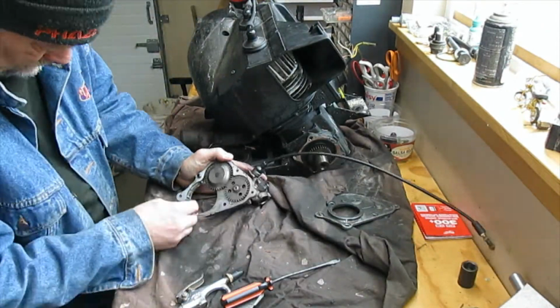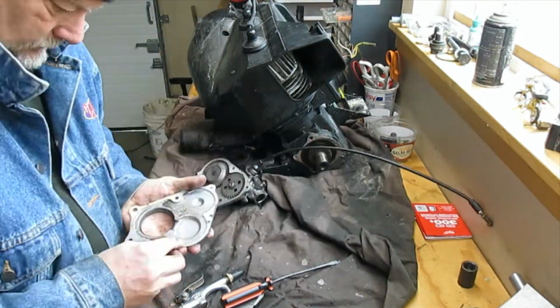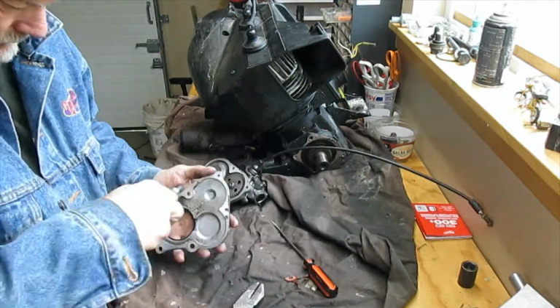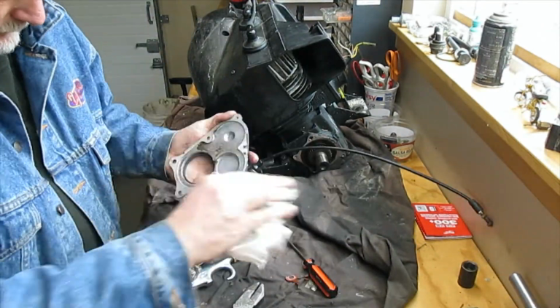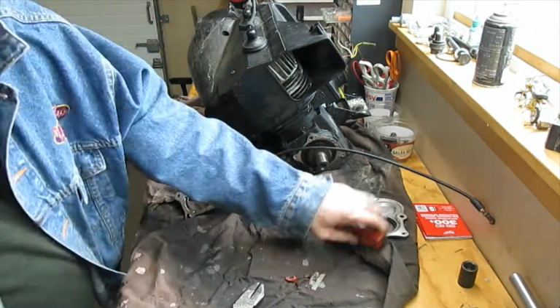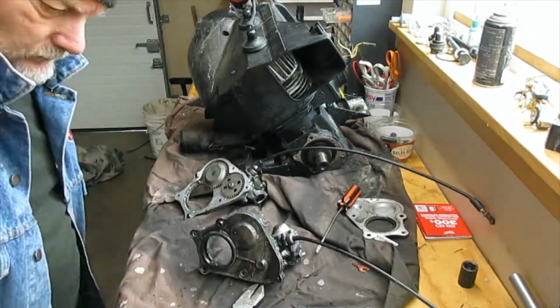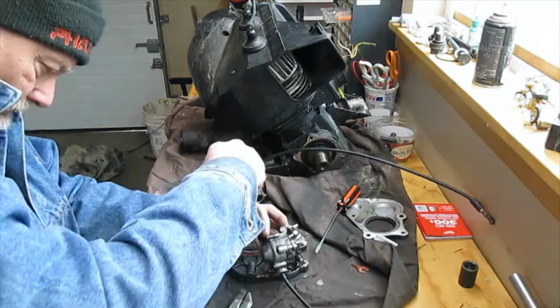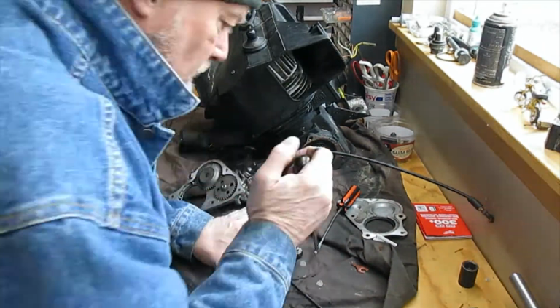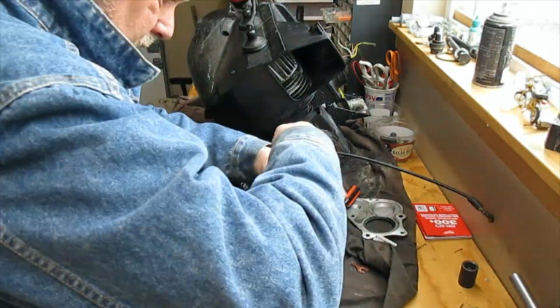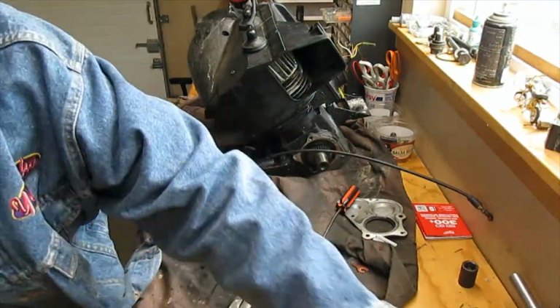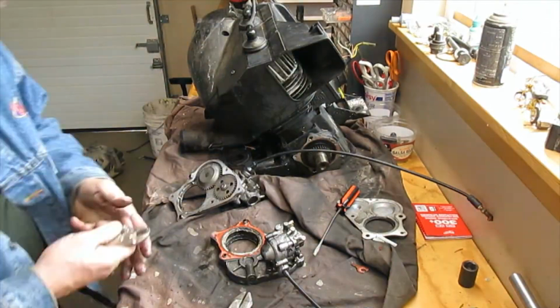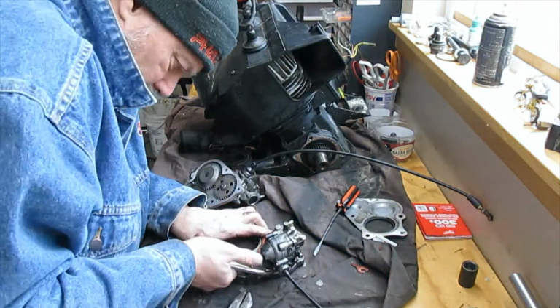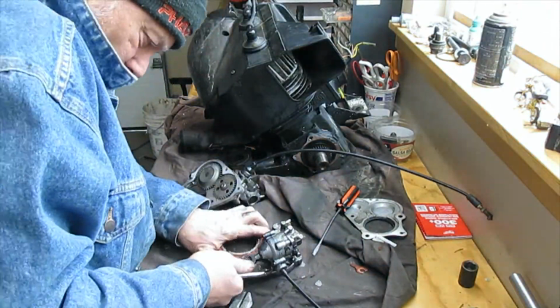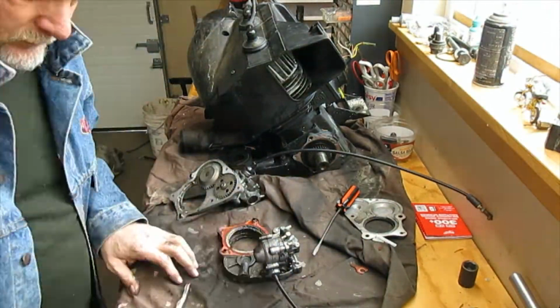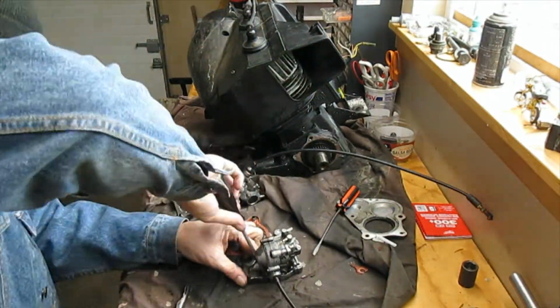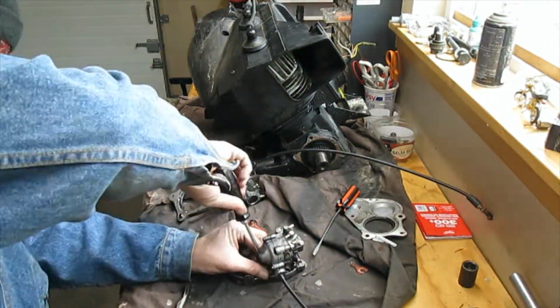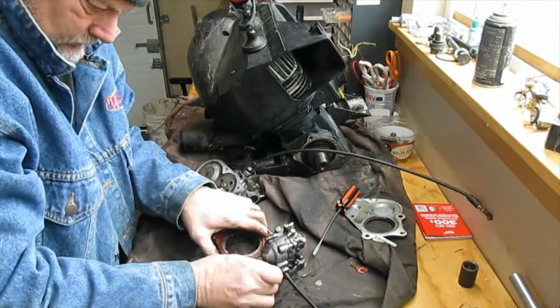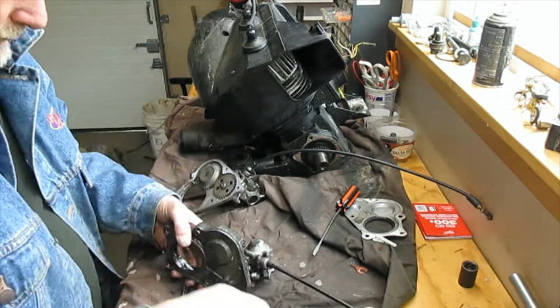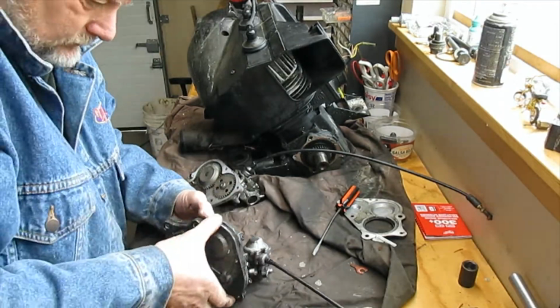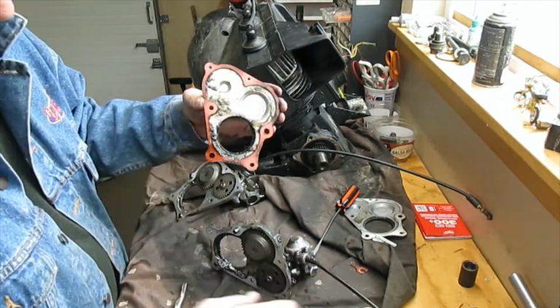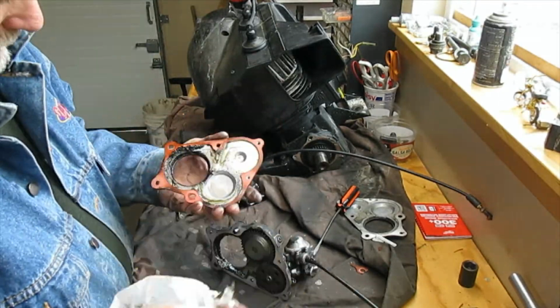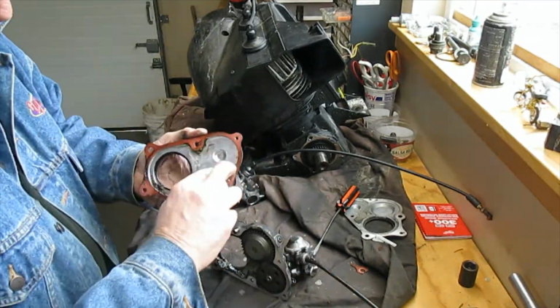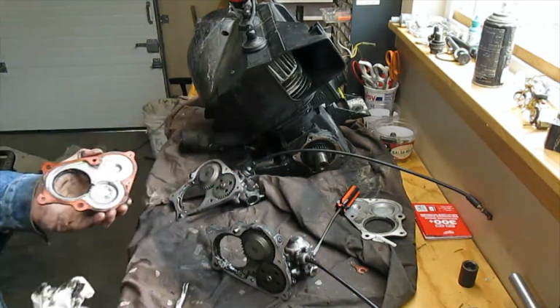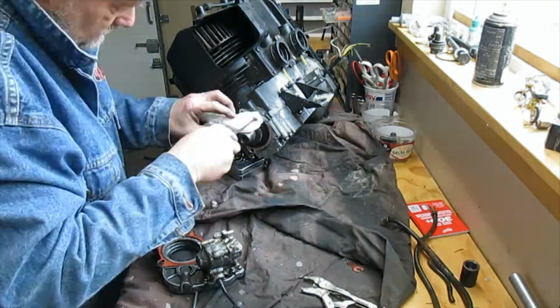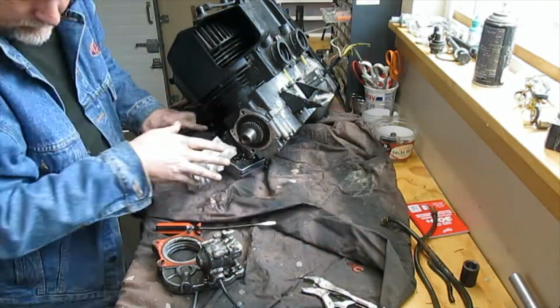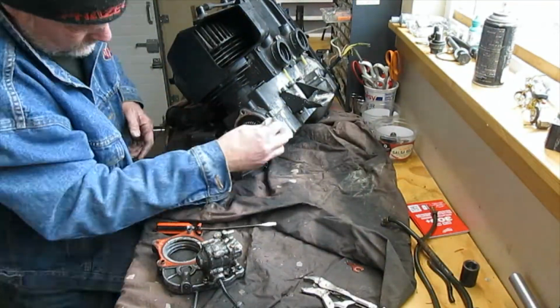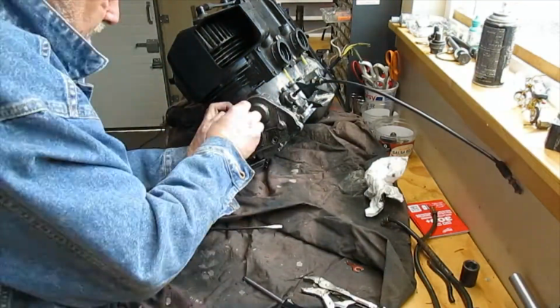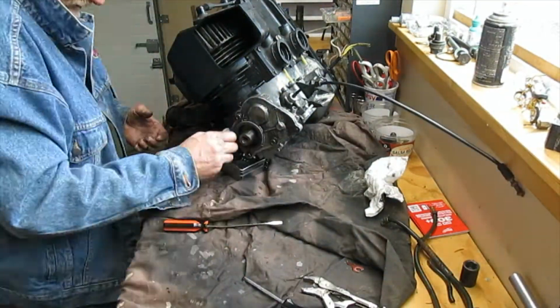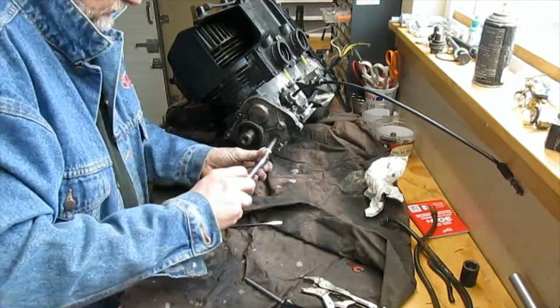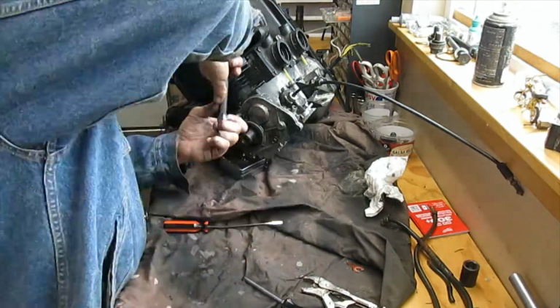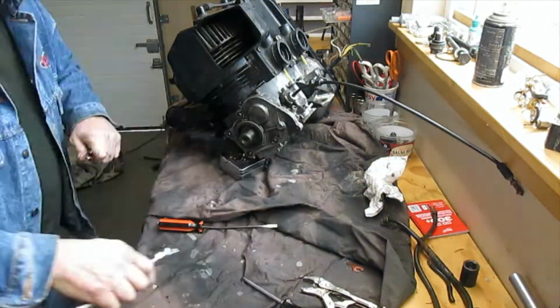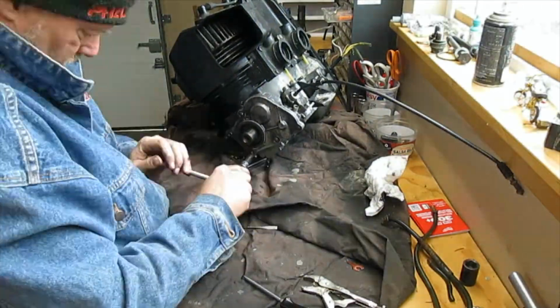This had some older hoses on it, so I just used some air to blow out the old oil, then started cleaning out the gasket surfaces. Make sure it's all clean and then just bolt it back together.